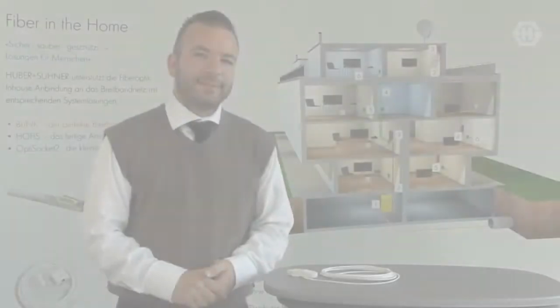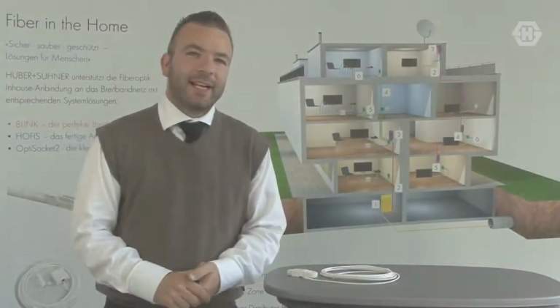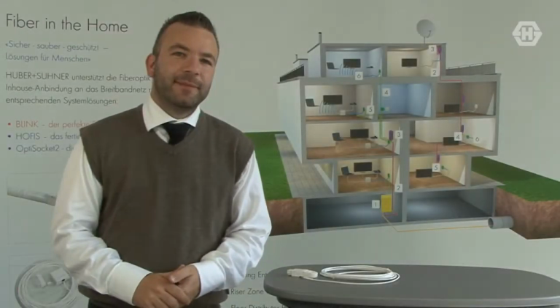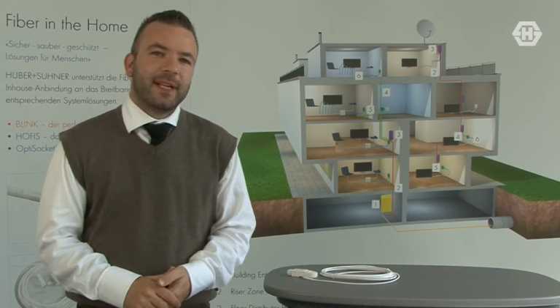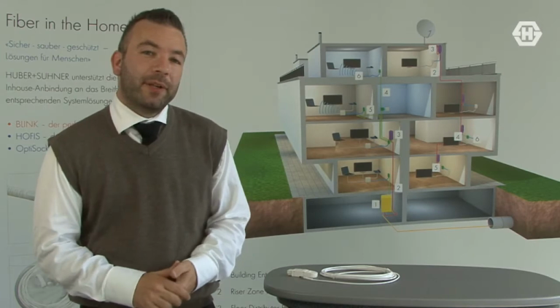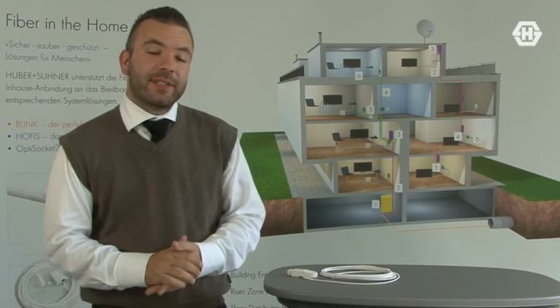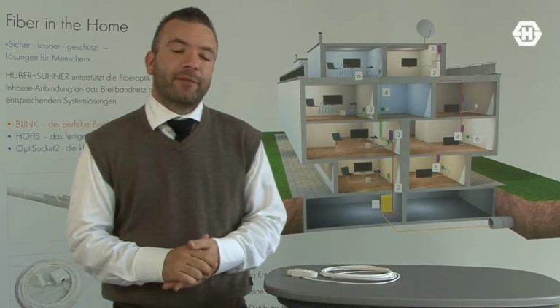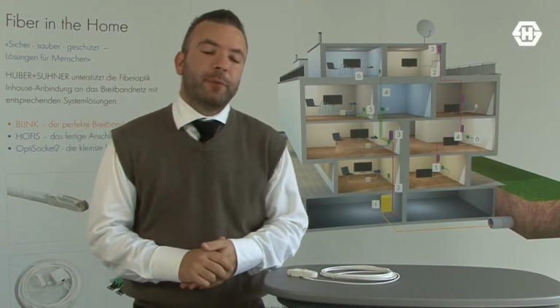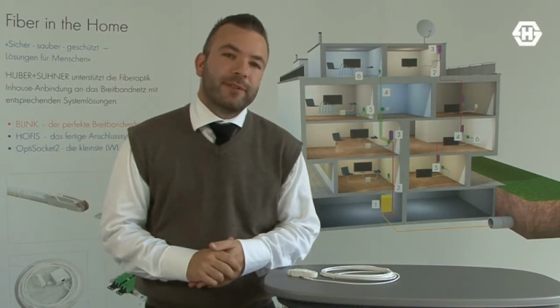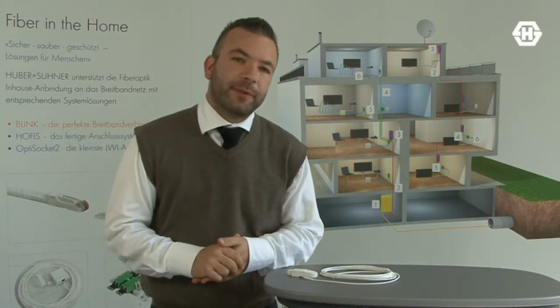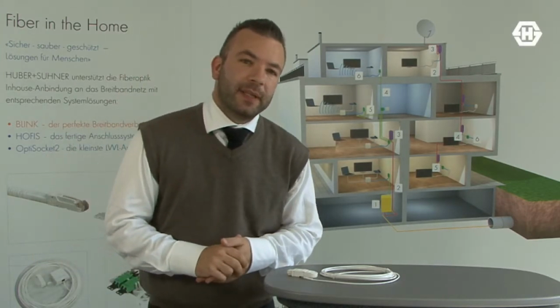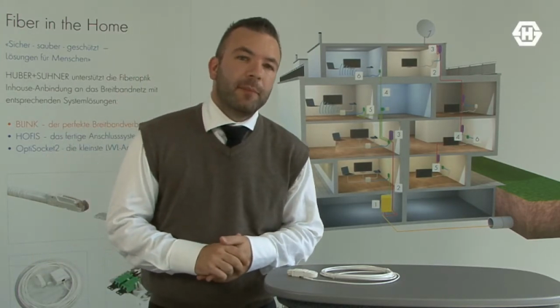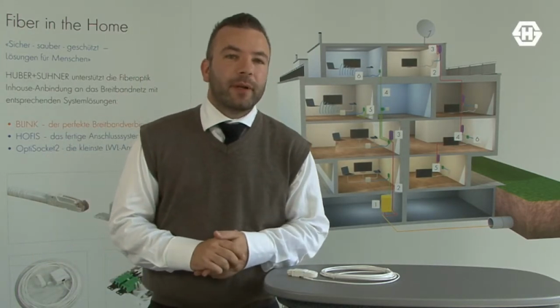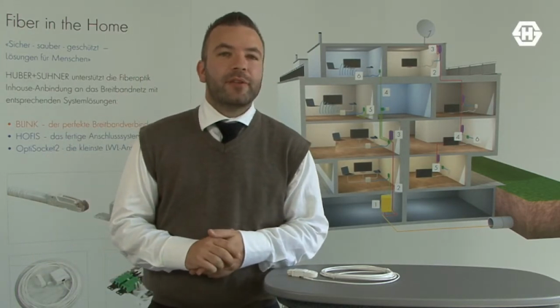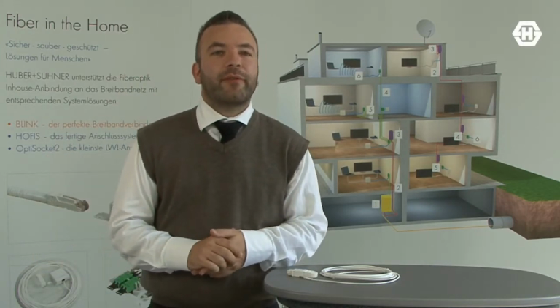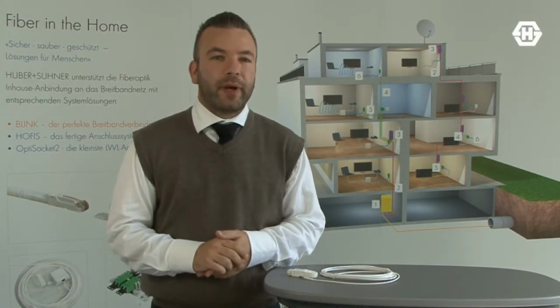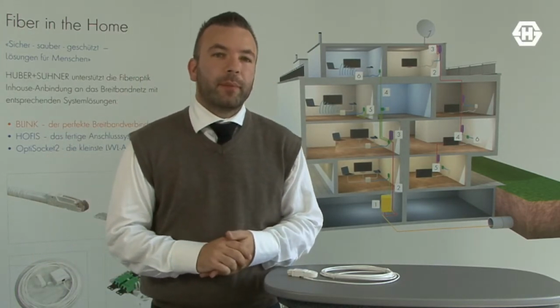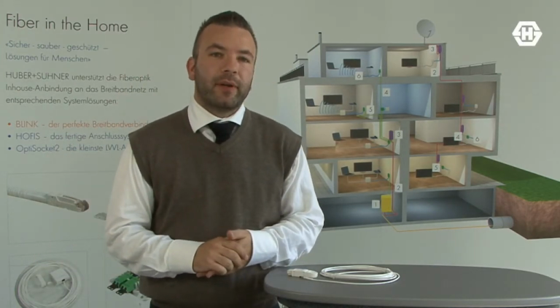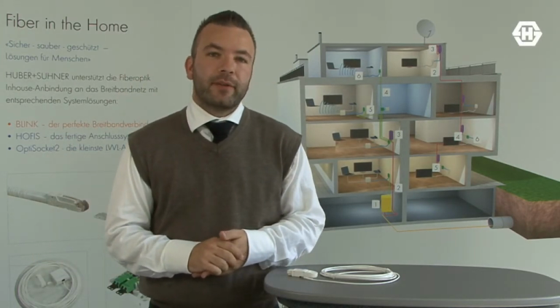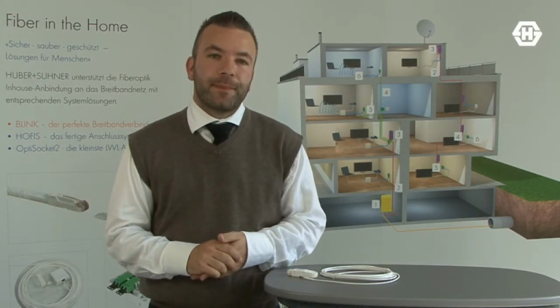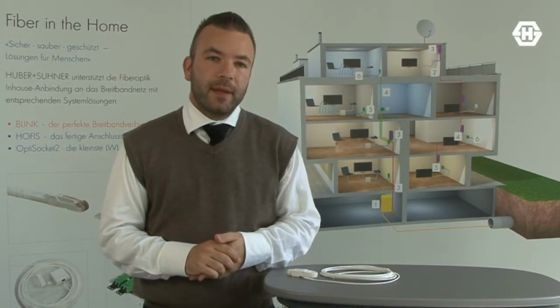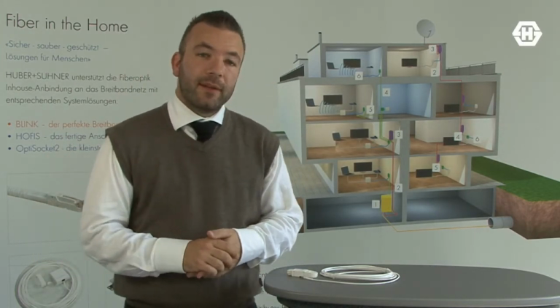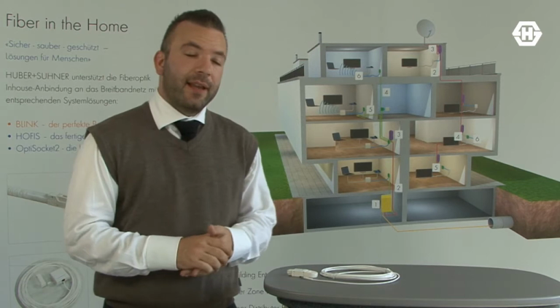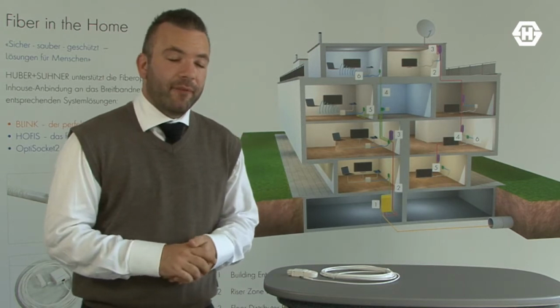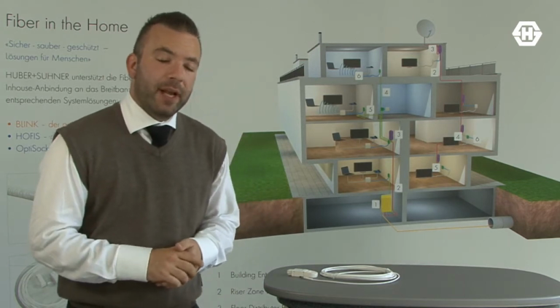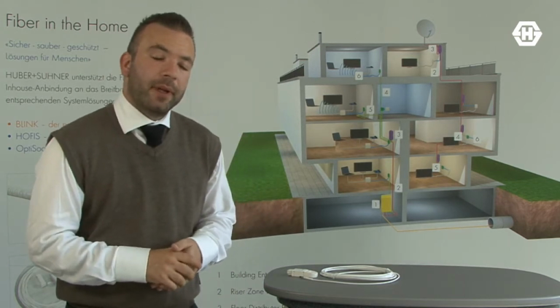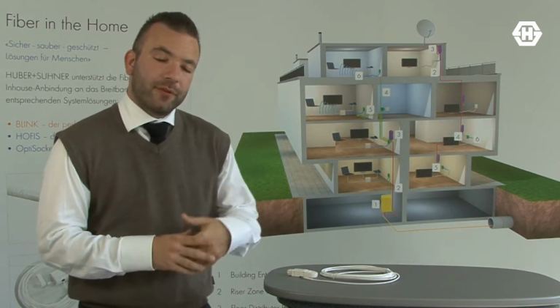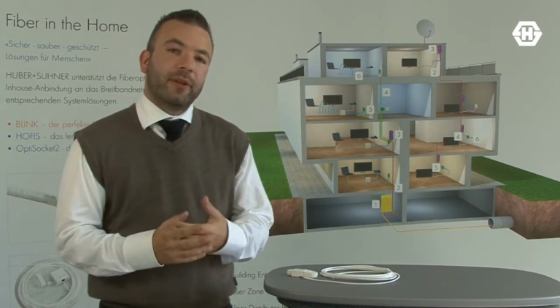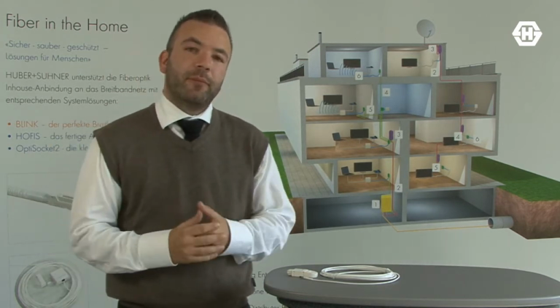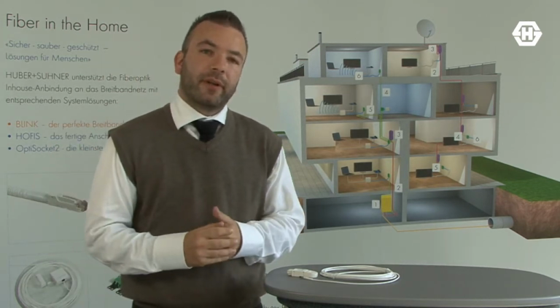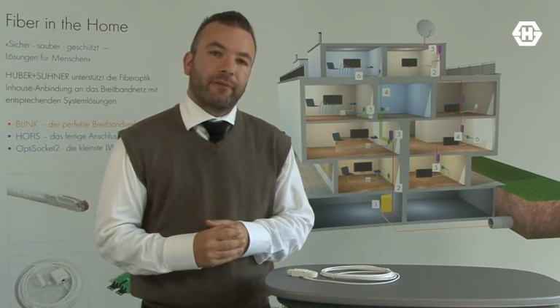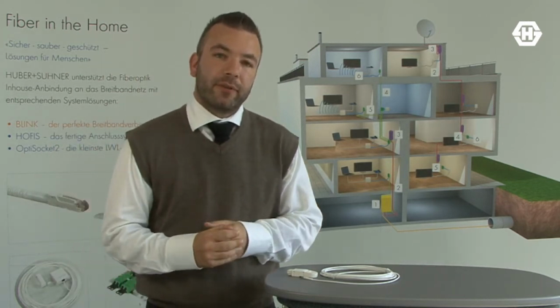Hi, I'm Patrick Zeiner from Huber & Sooner, Product Manager for Fiber Optic Connectors. Today I'm very happy to show you a new product of ours.